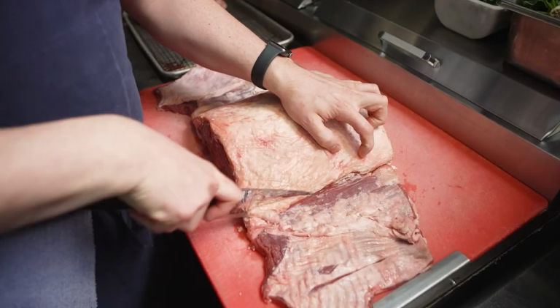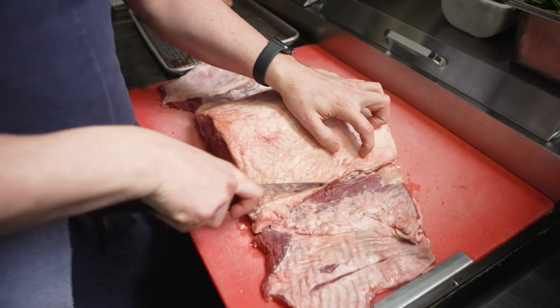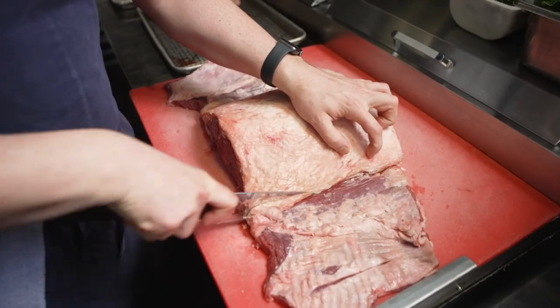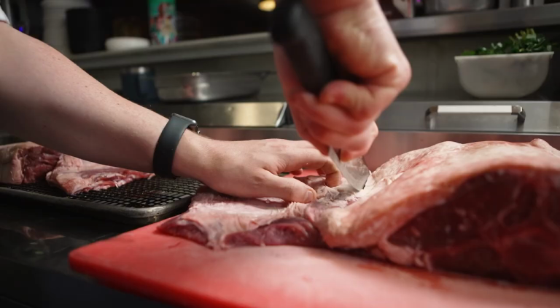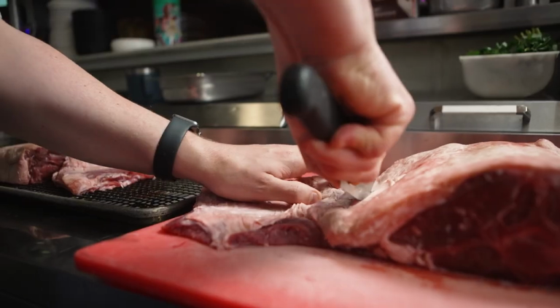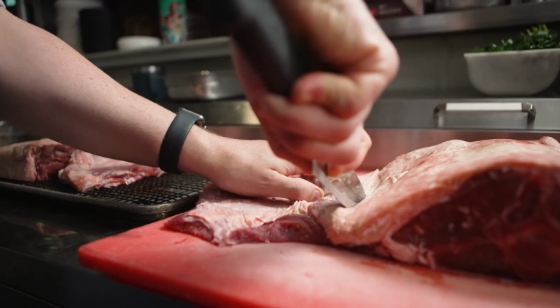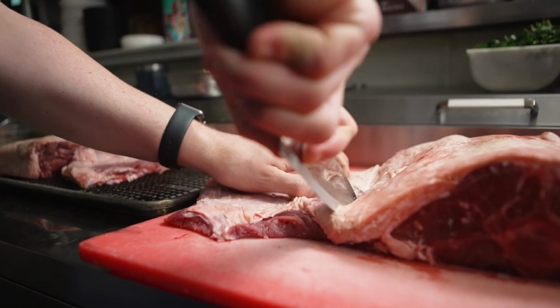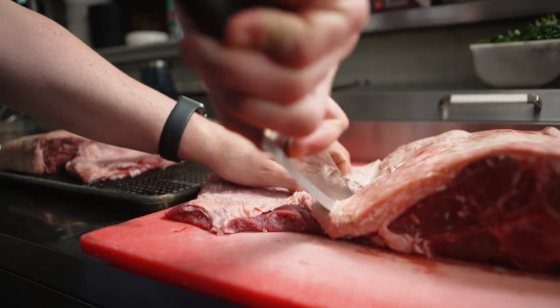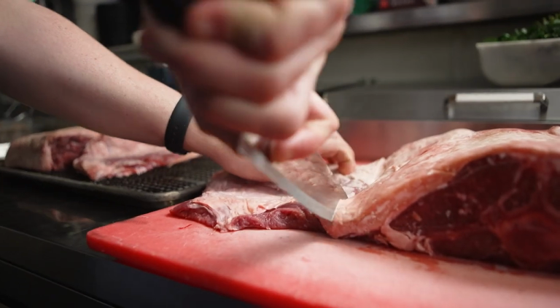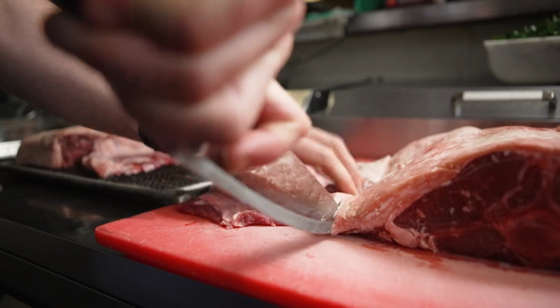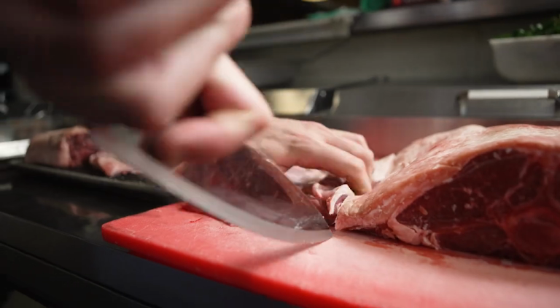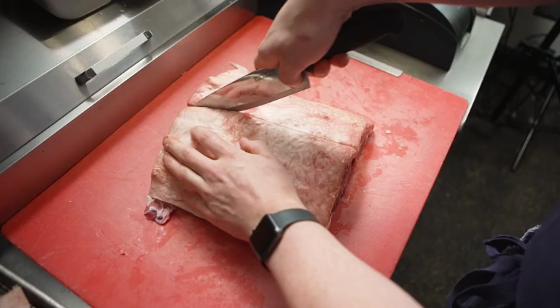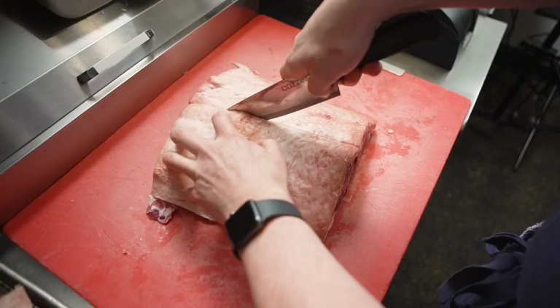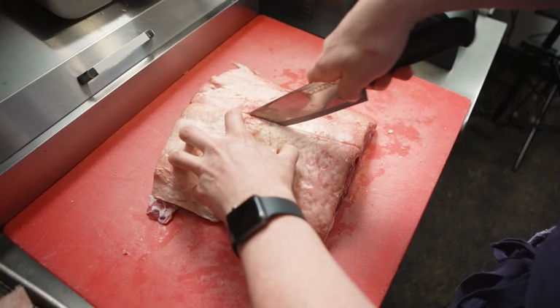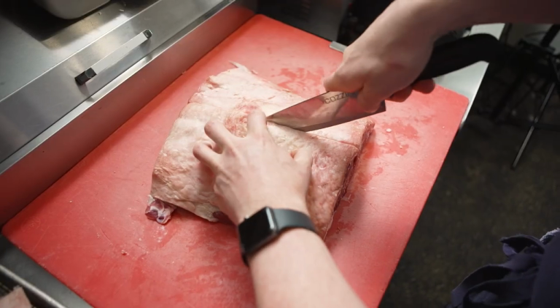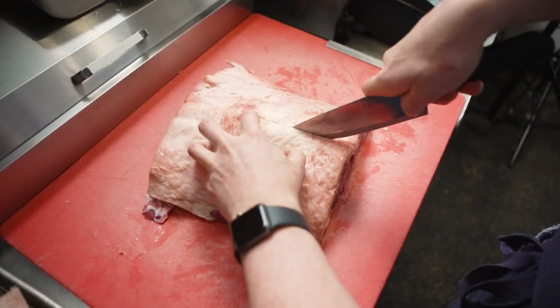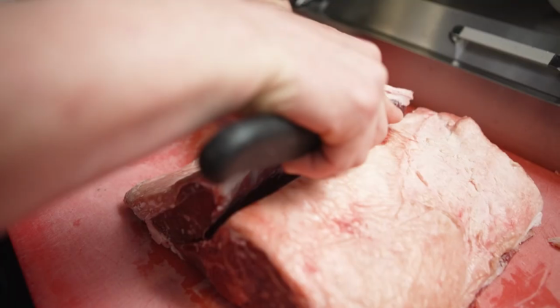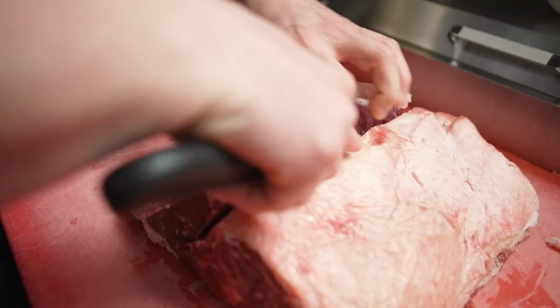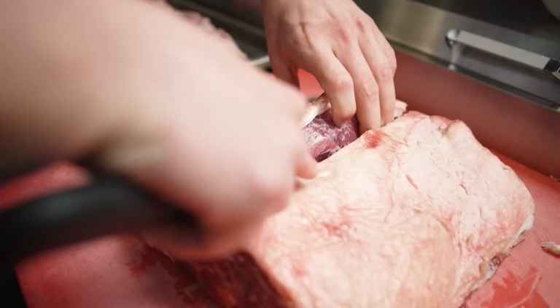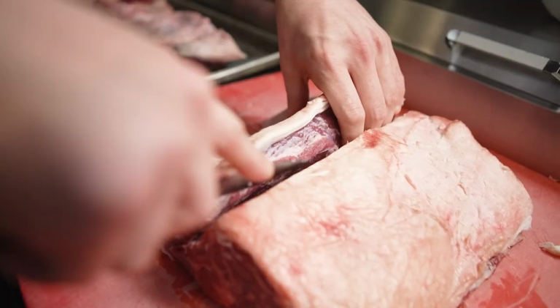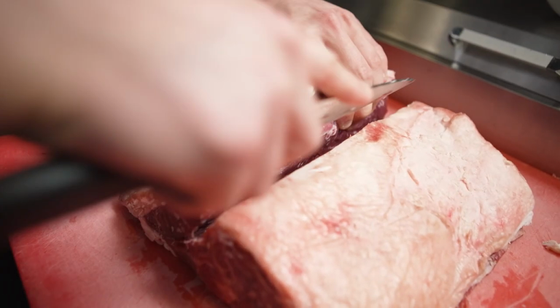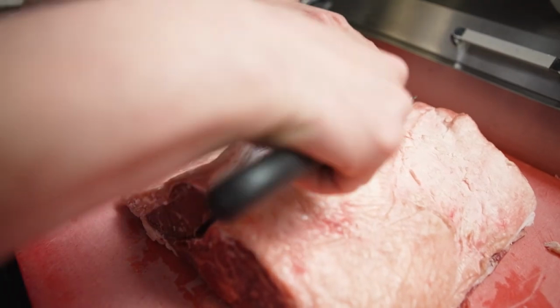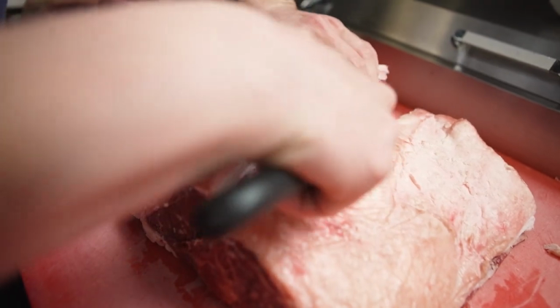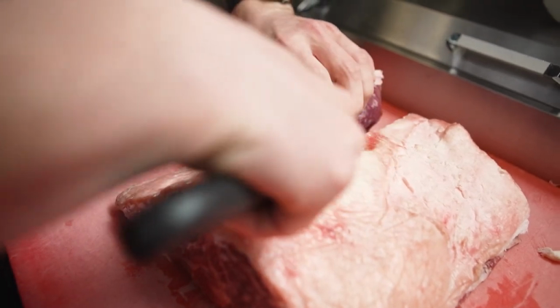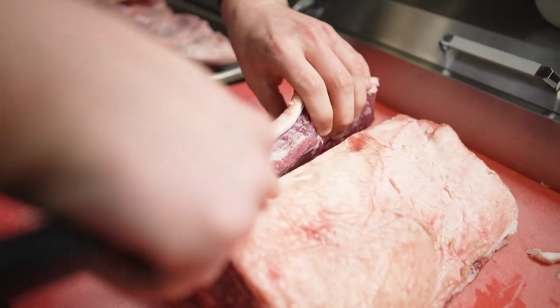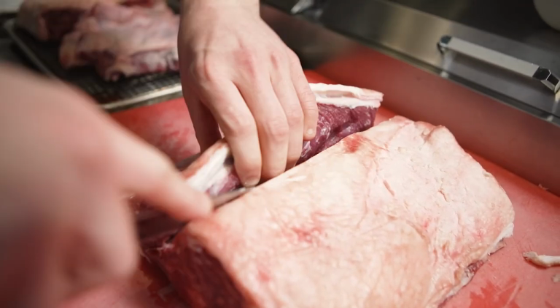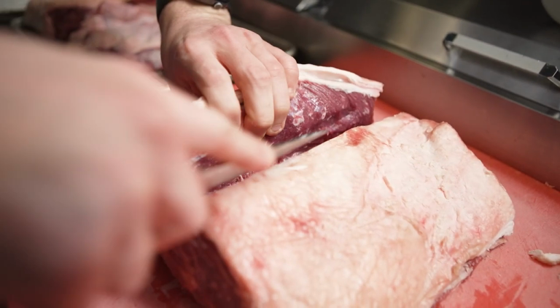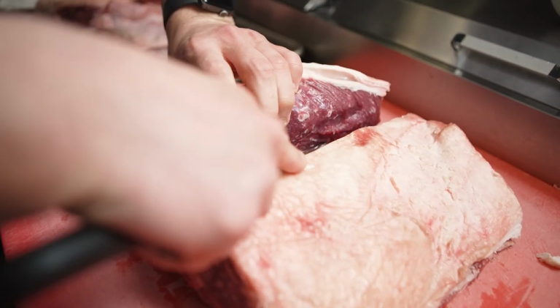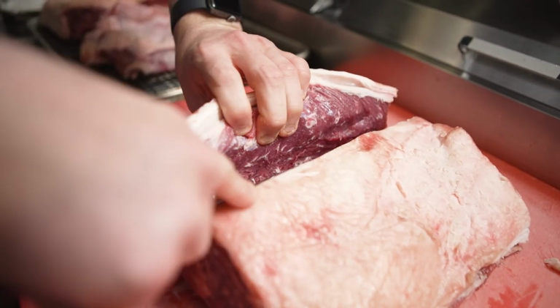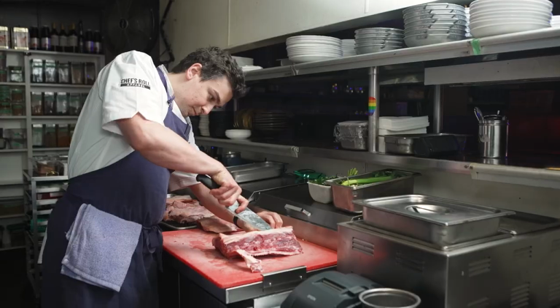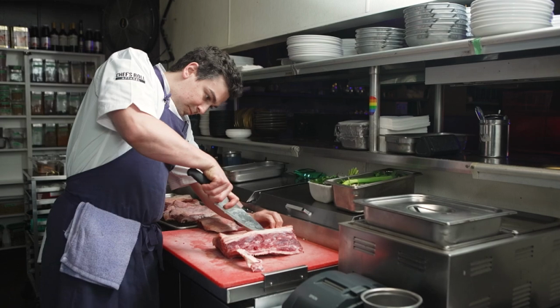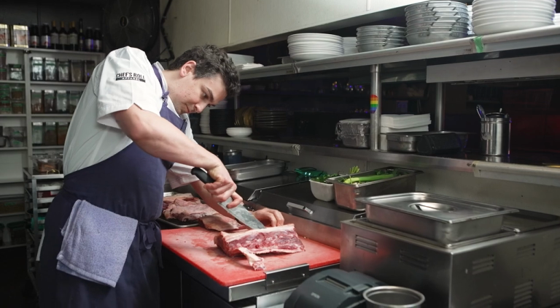One thing that I really love is sourcing local lamb. It is absolutely the best lamb I've ever cooked in my life. It is delicious — so fresh and amazing.